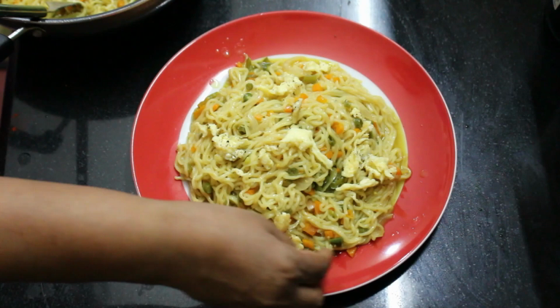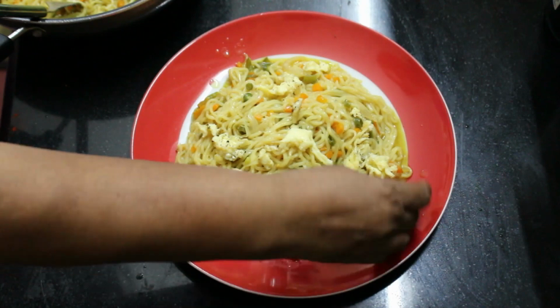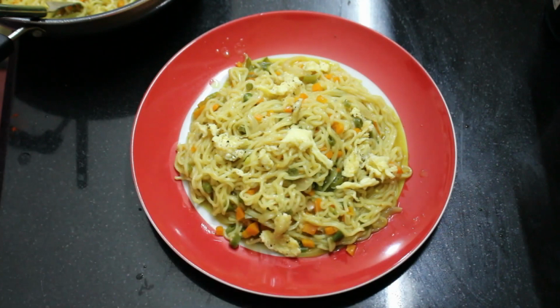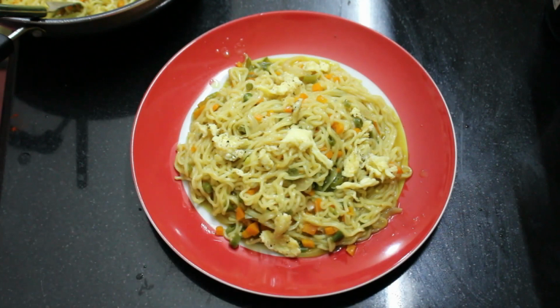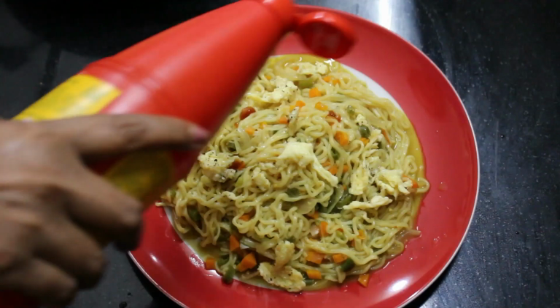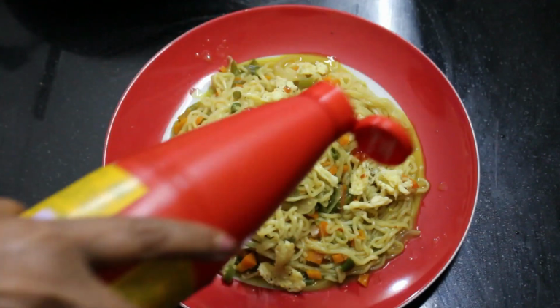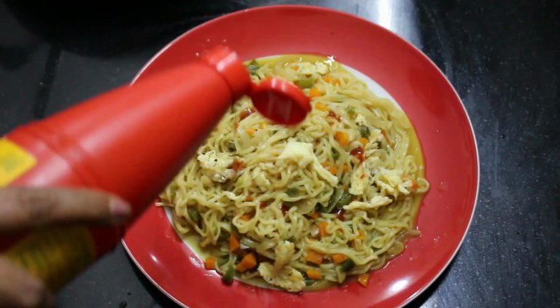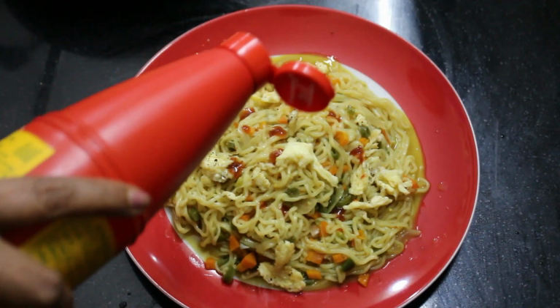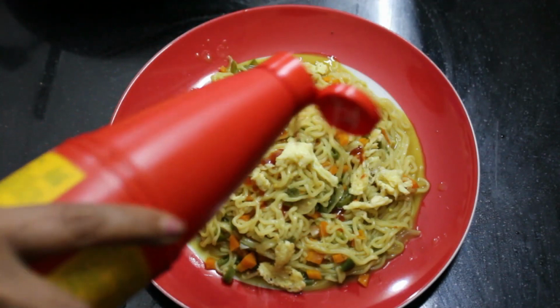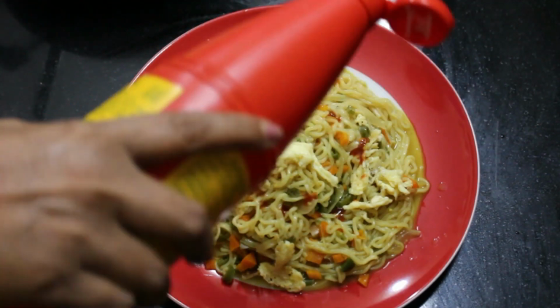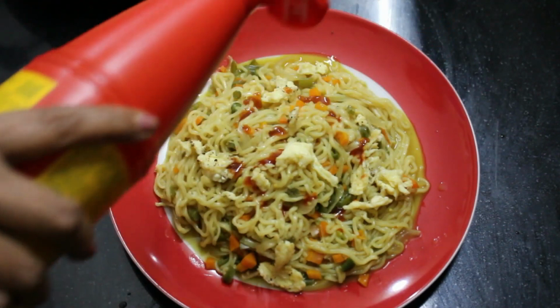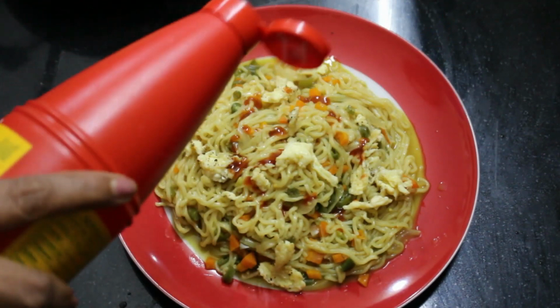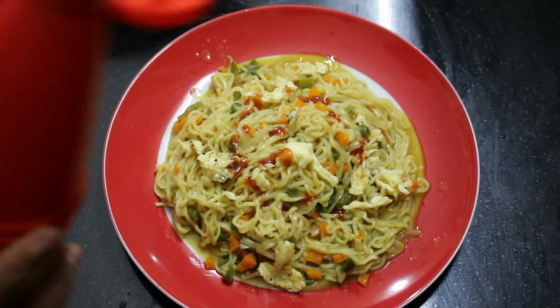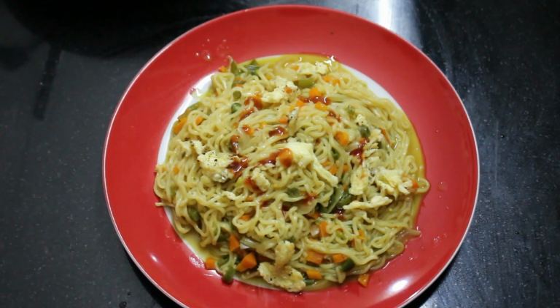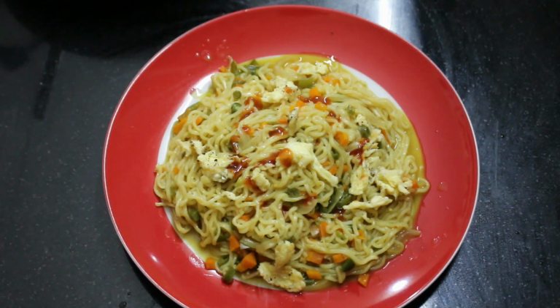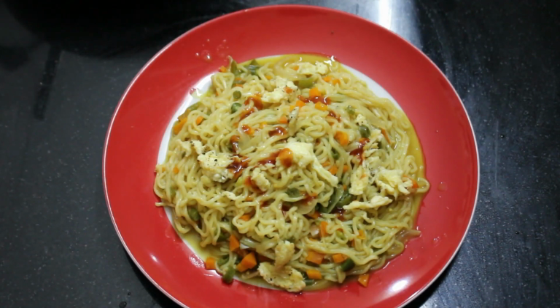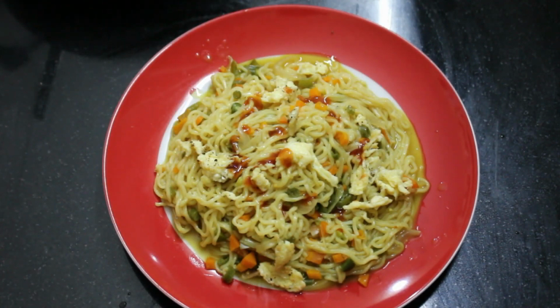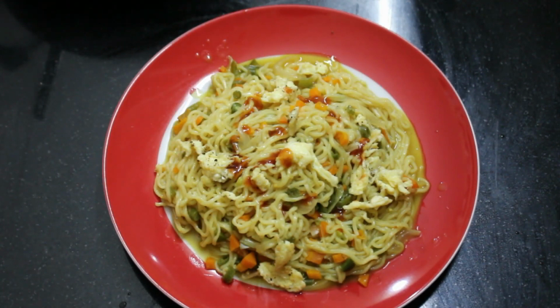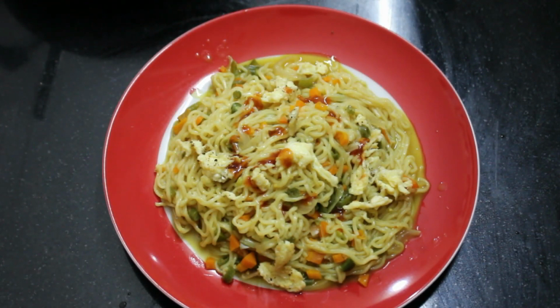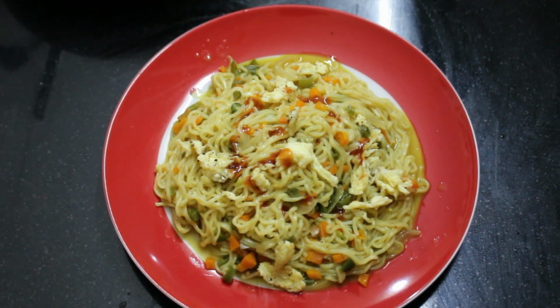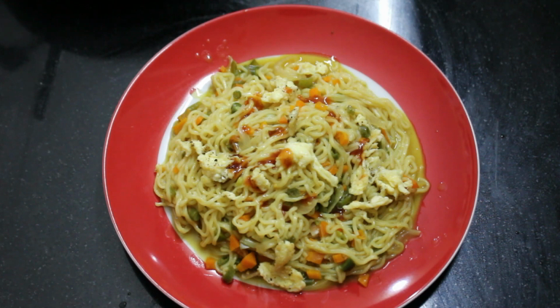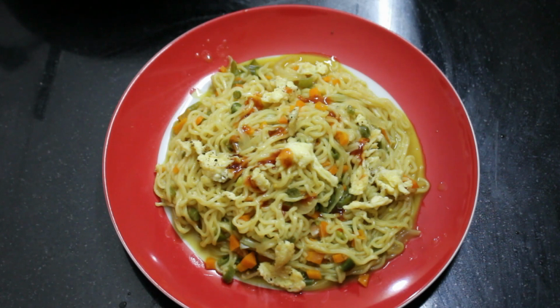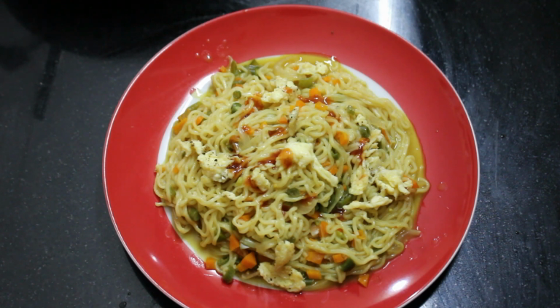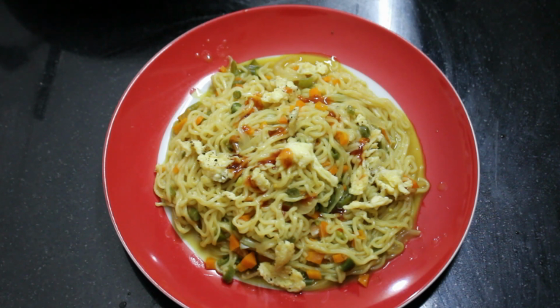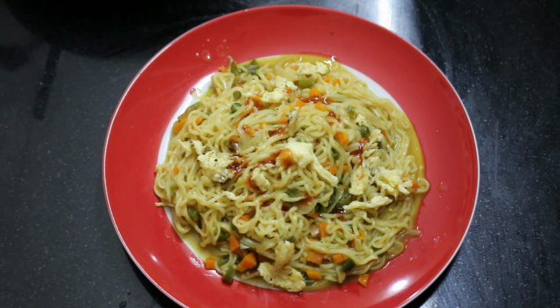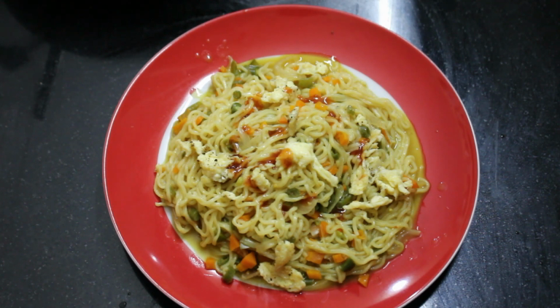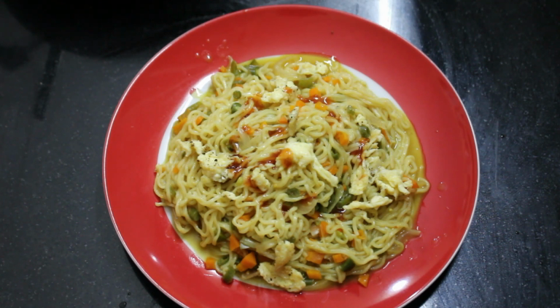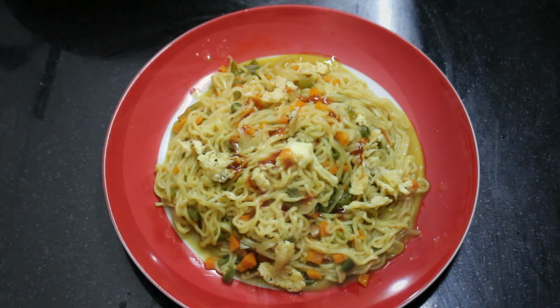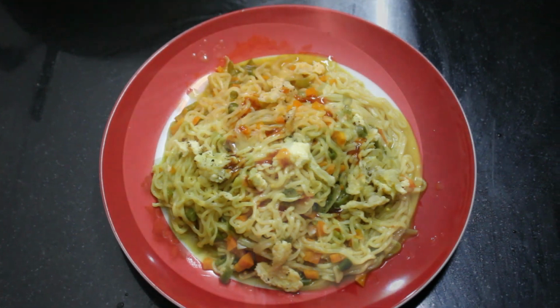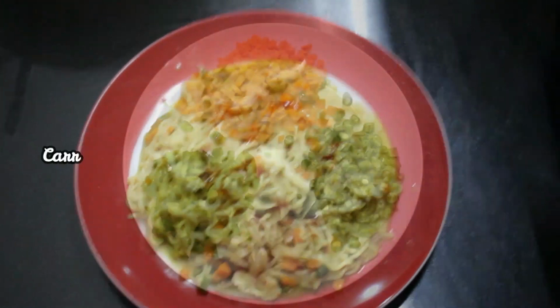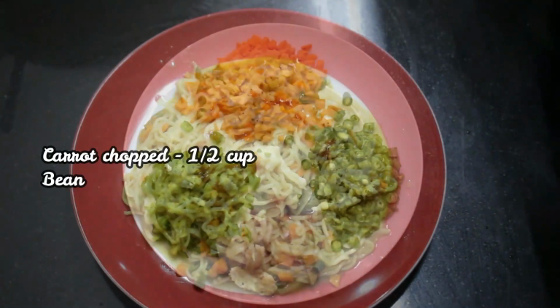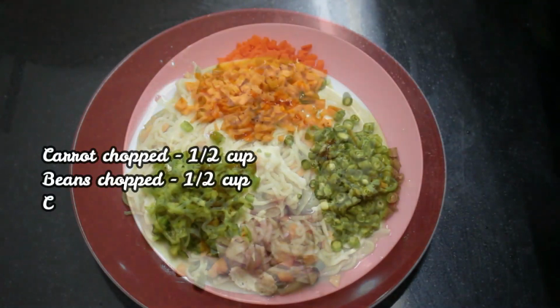I am going to share some of your videos. Let's go to the video. I brought vegetables in noodles.